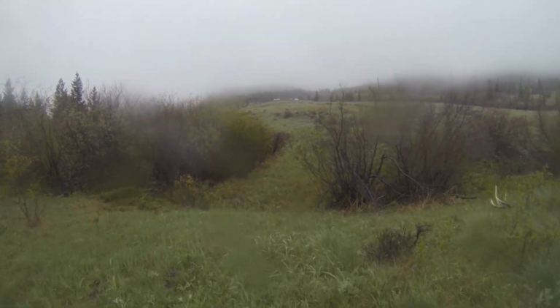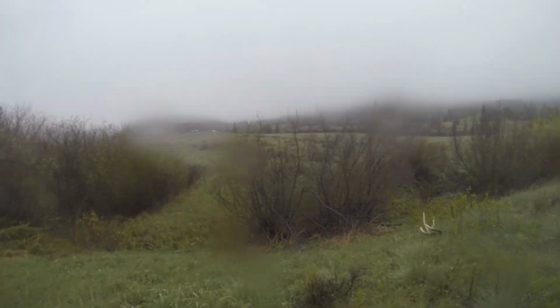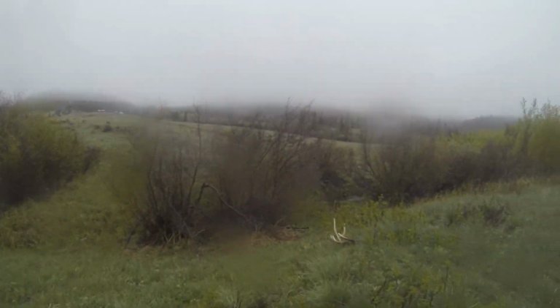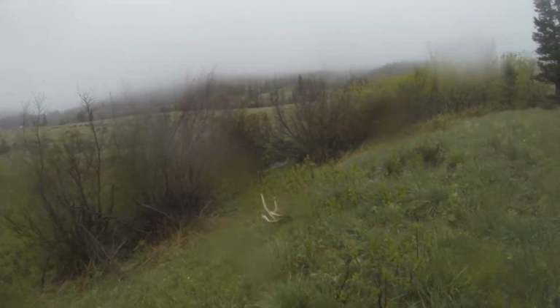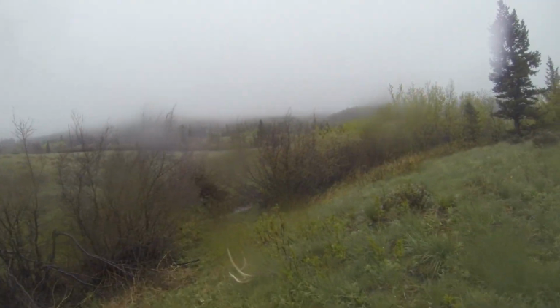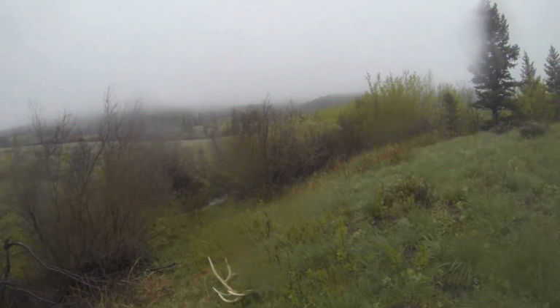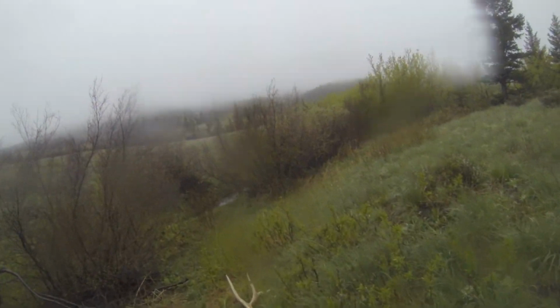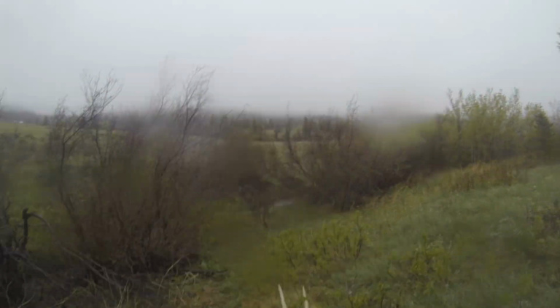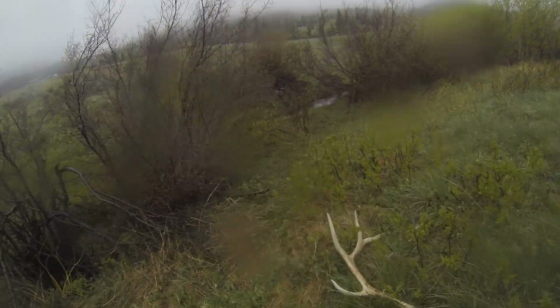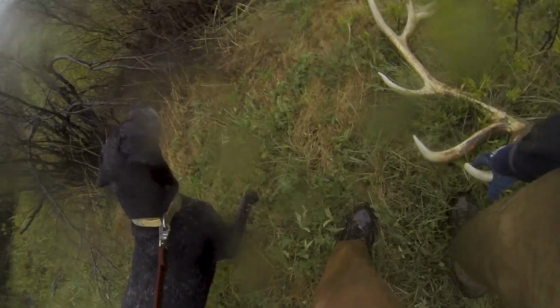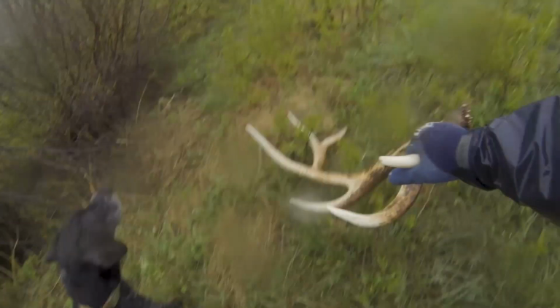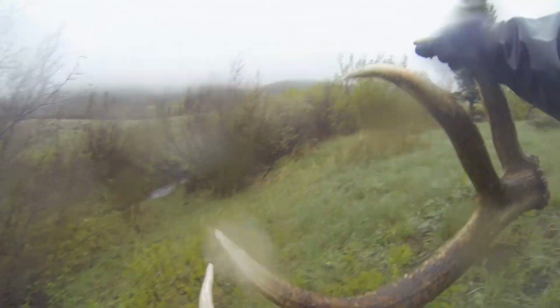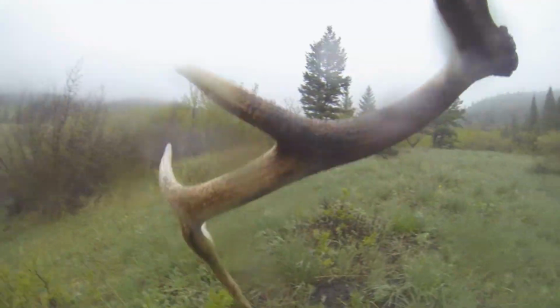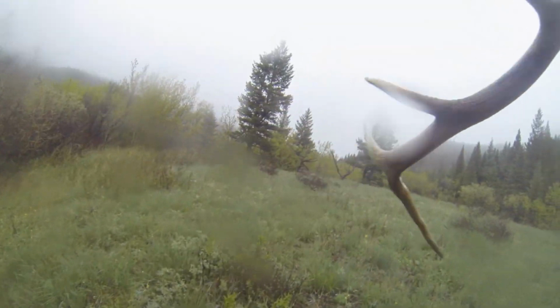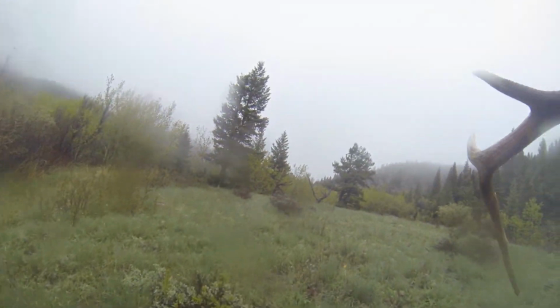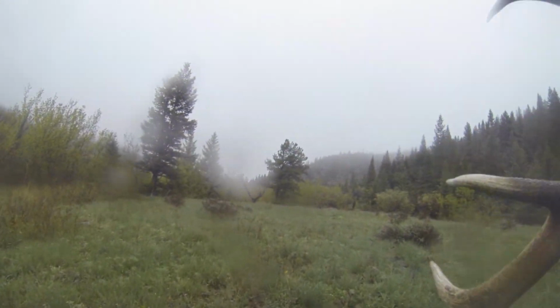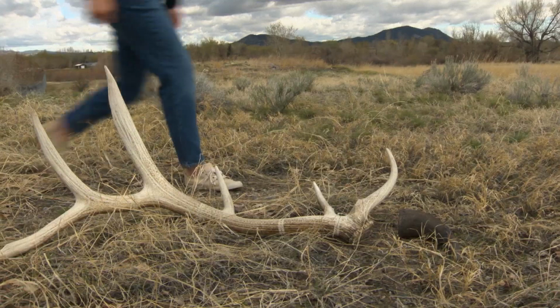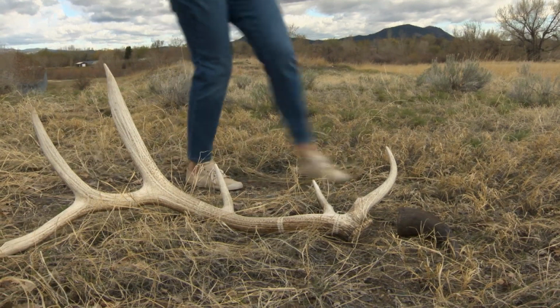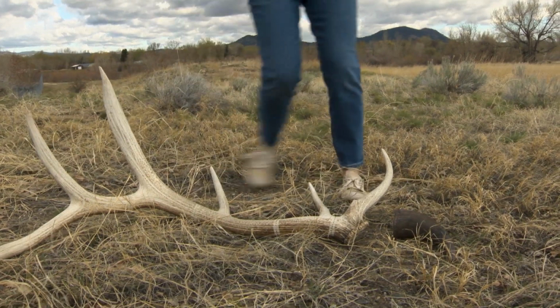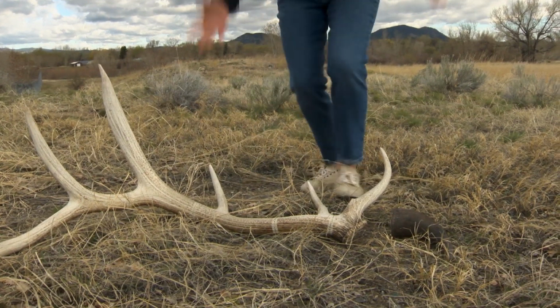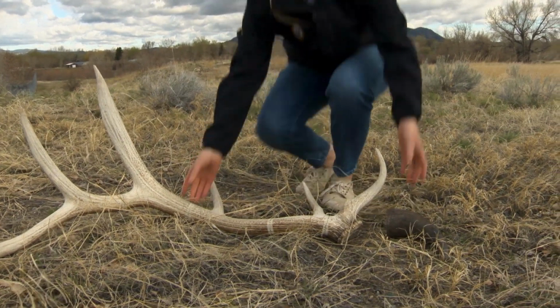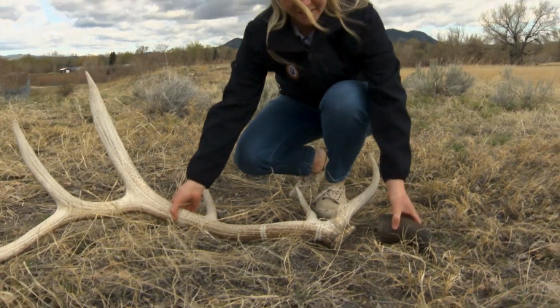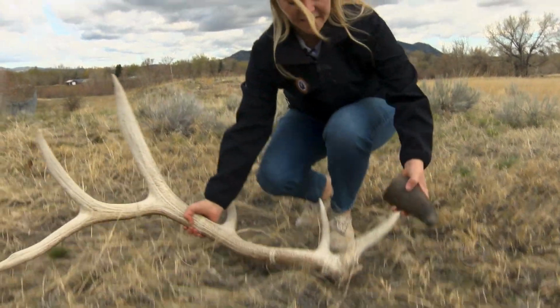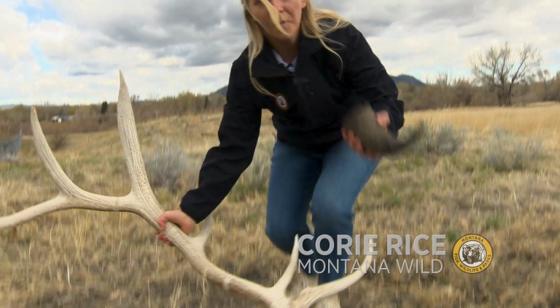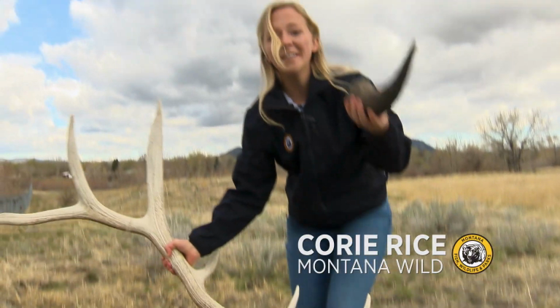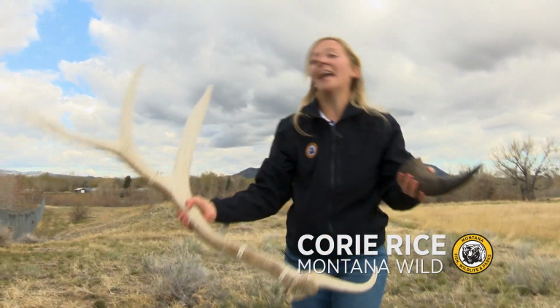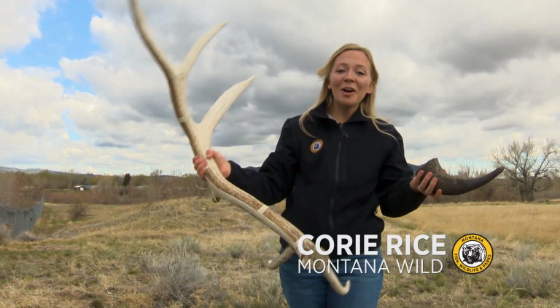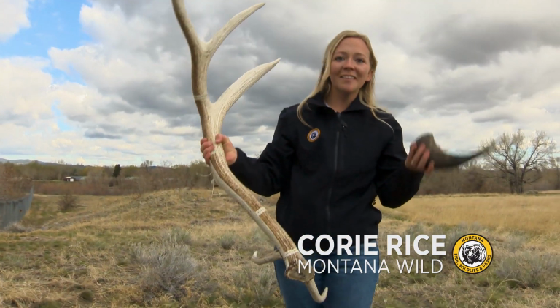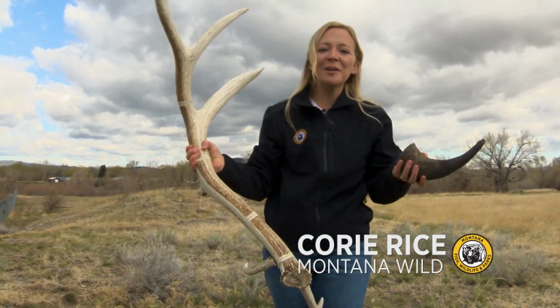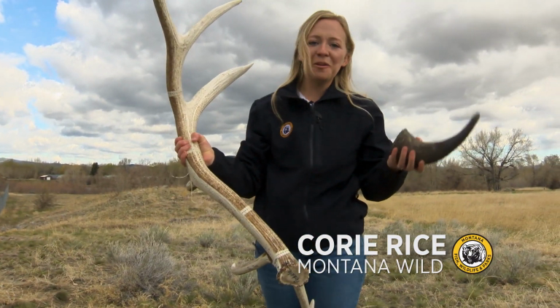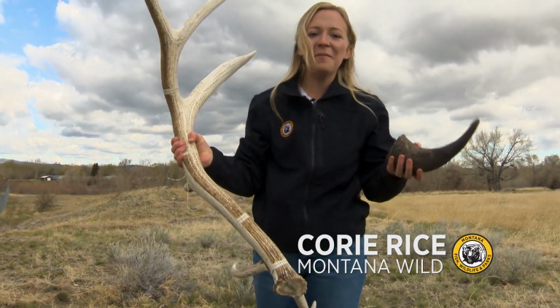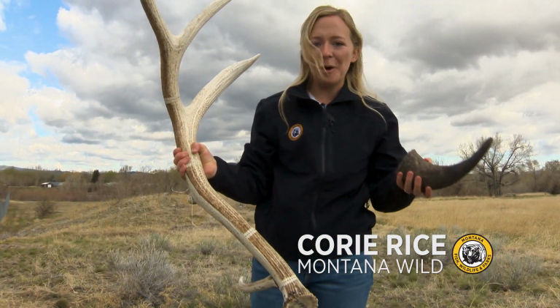Holy cow! Look at this! This time of year, Montanans across the state are searching for sheds. So what exactly is a shed? Is it a horn? Is it an antler? Let's learn a little bit about both.